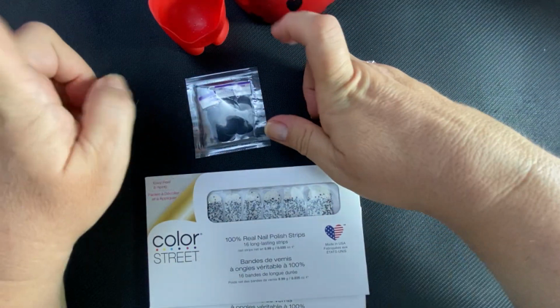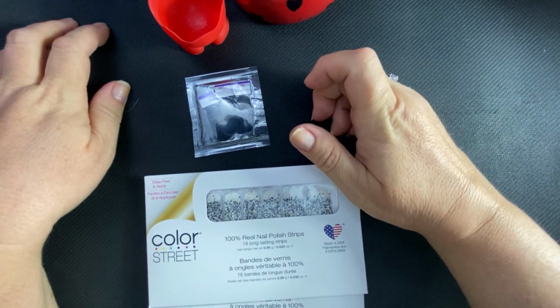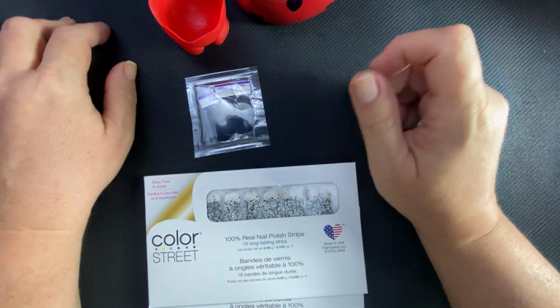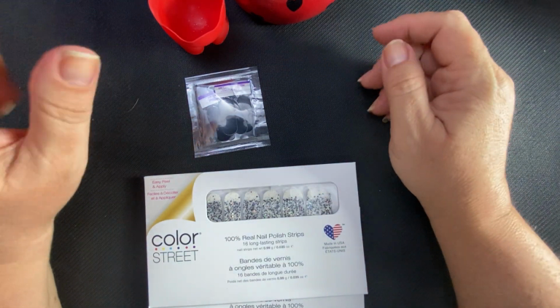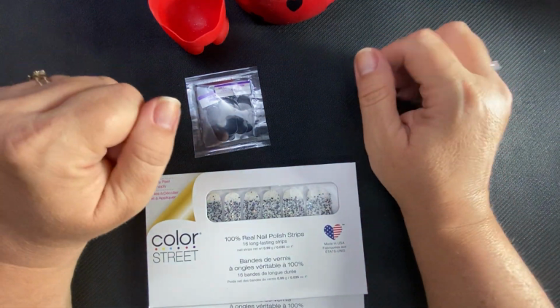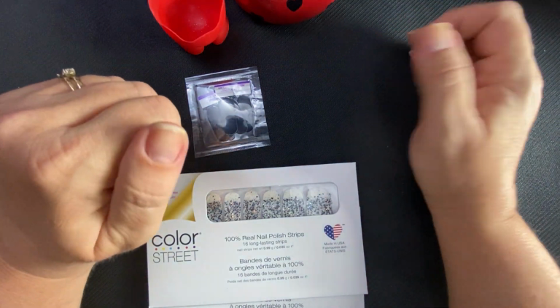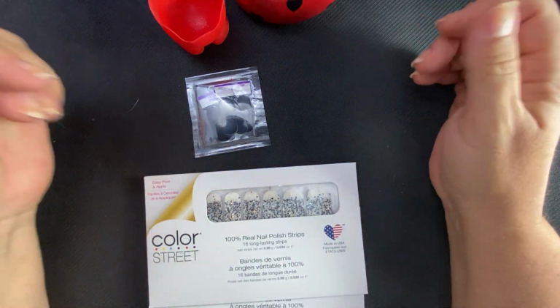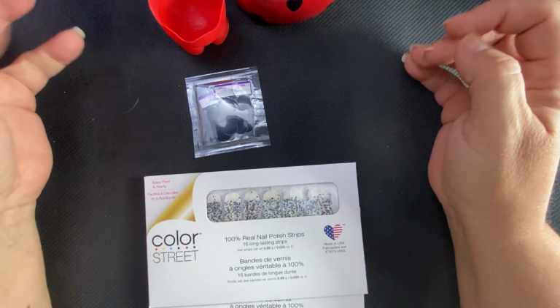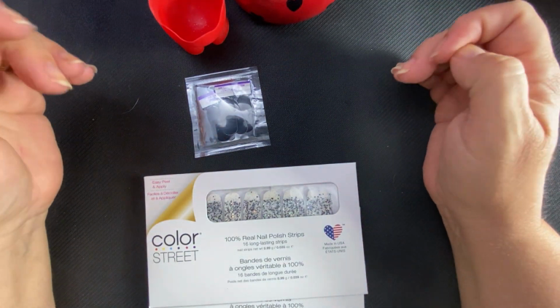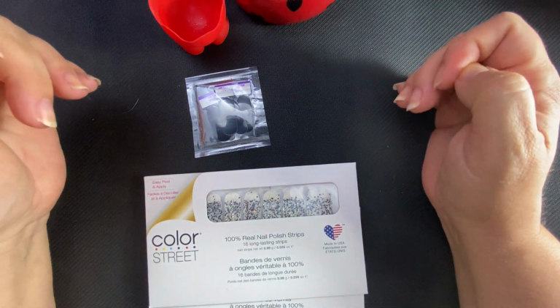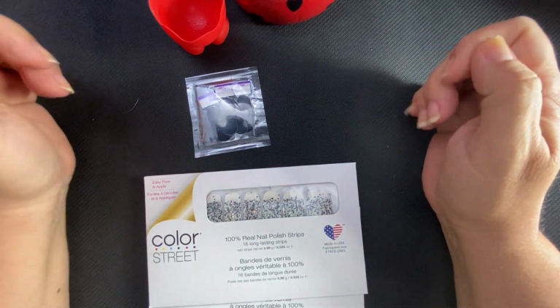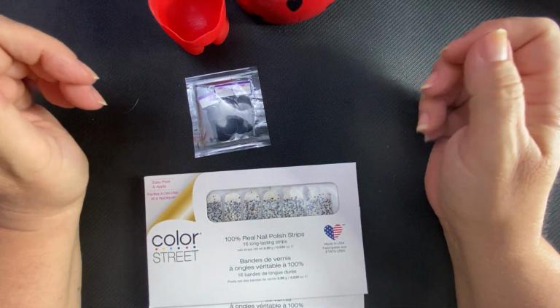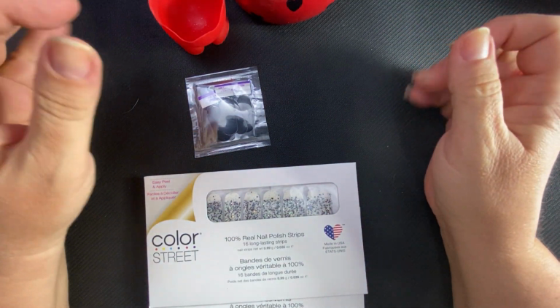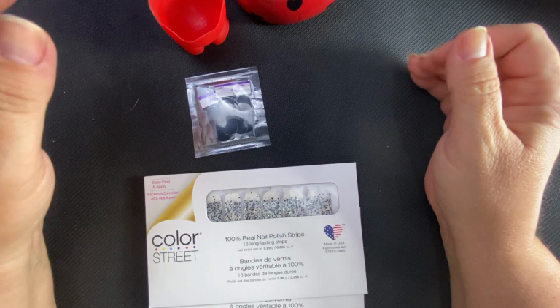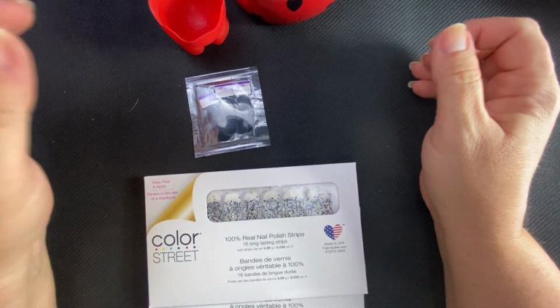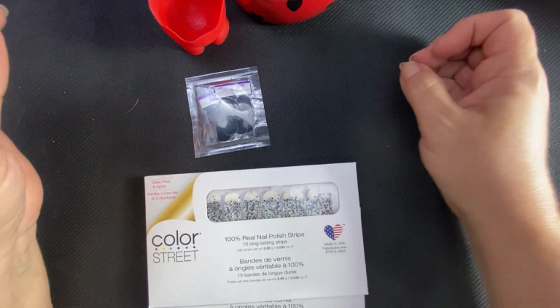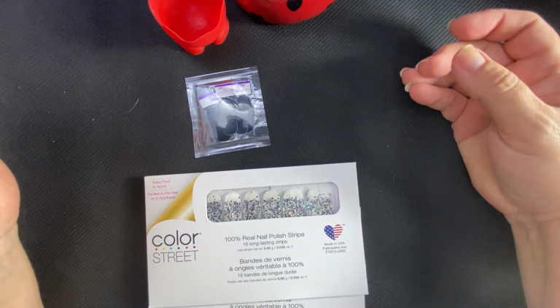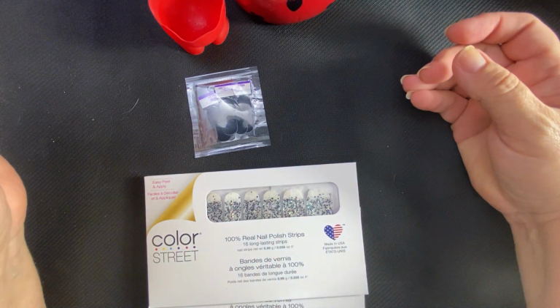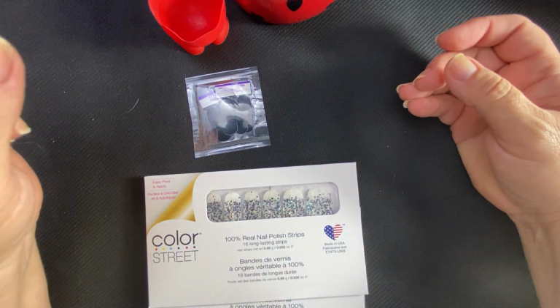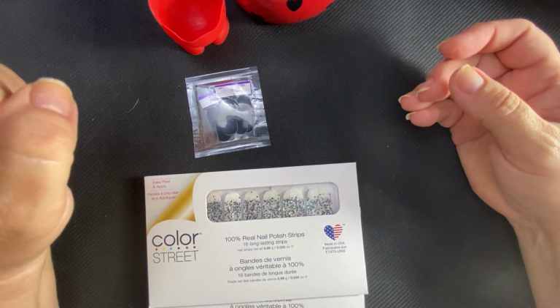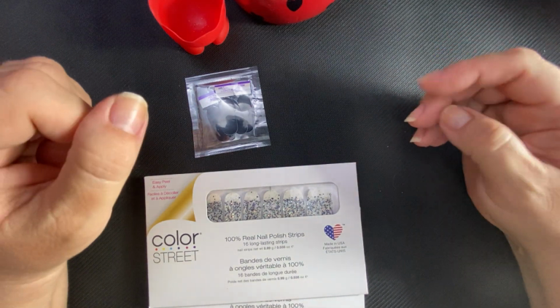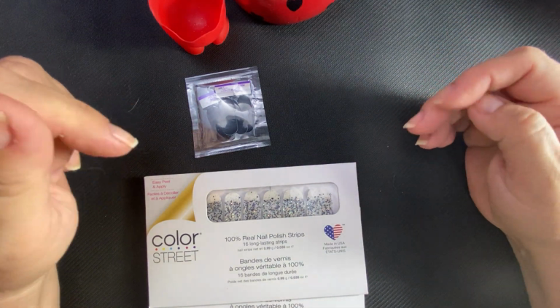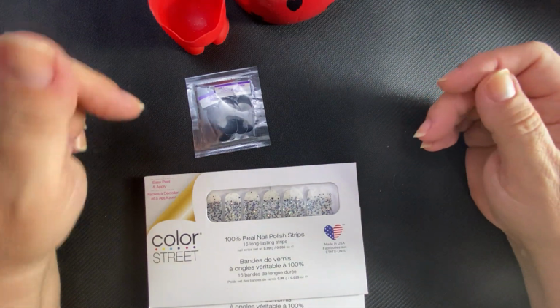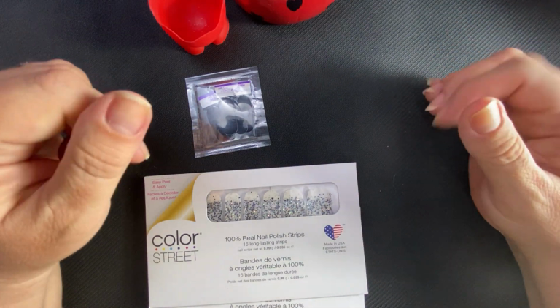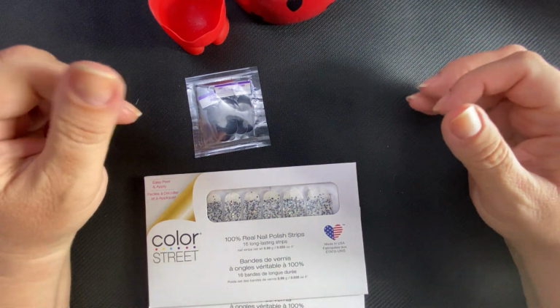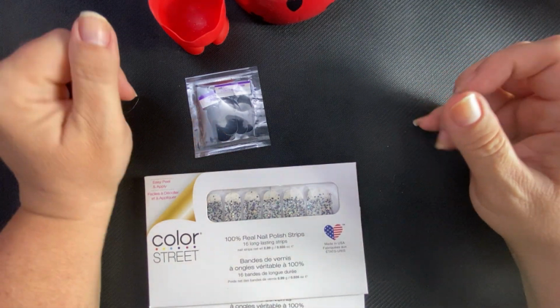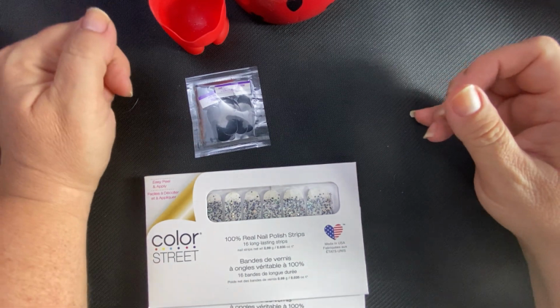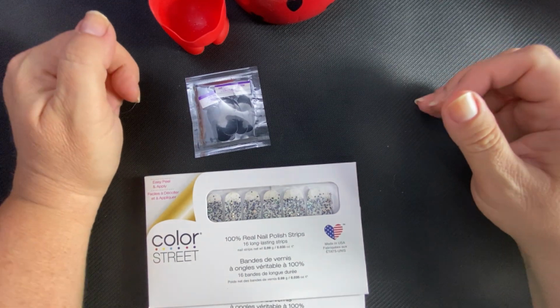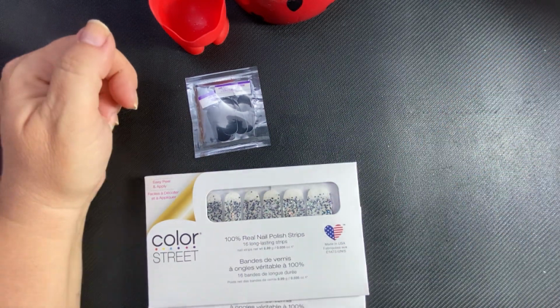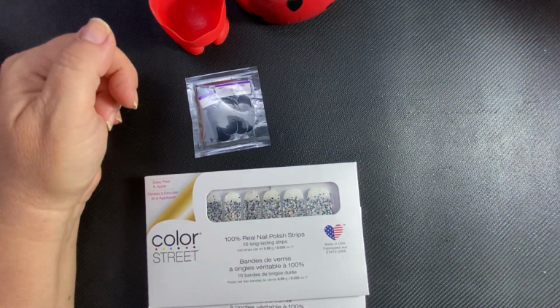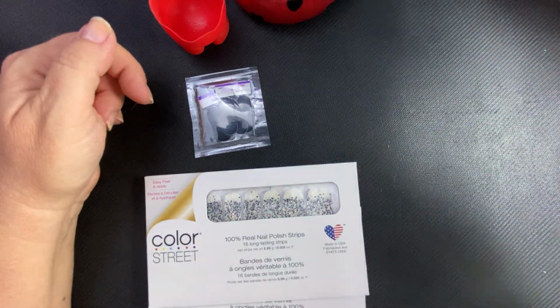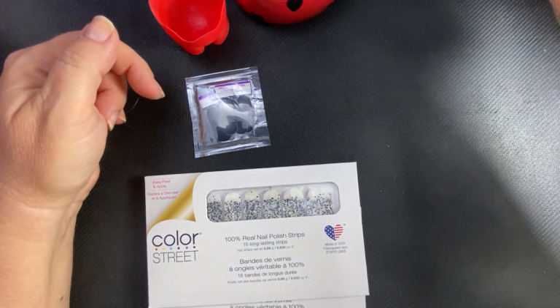Disclaimer — these are one time use only. Color Street will not guarantee them to be good after using them one time, sealing them, and trying to use them again.